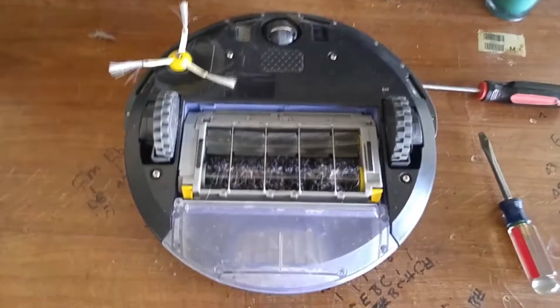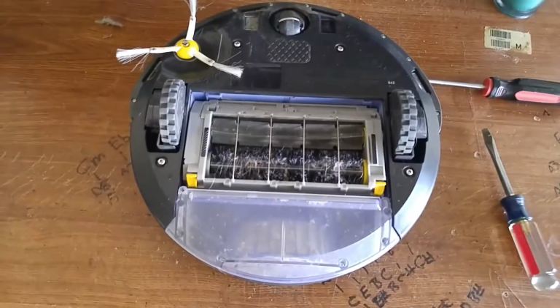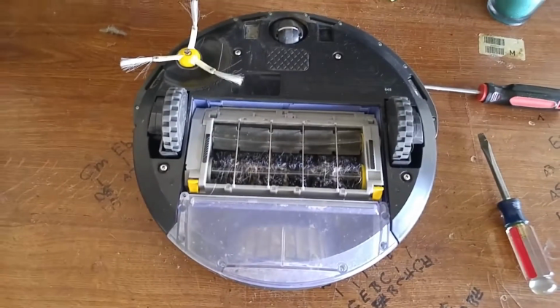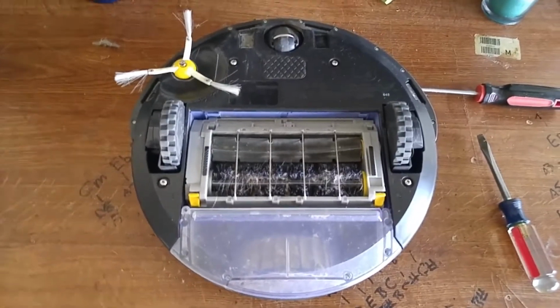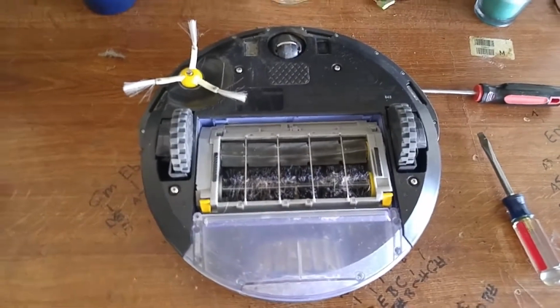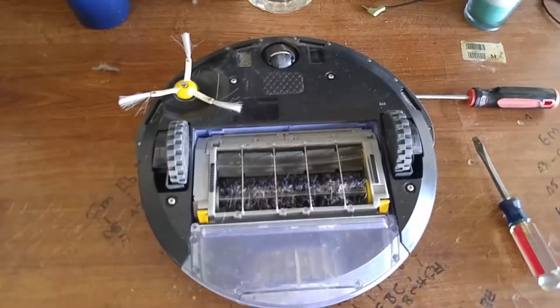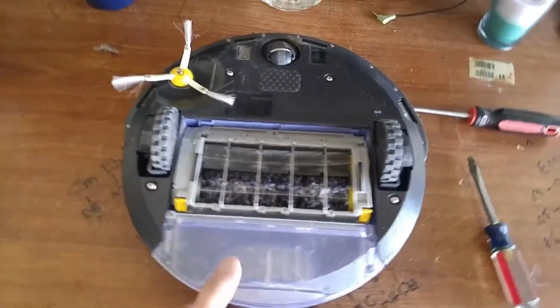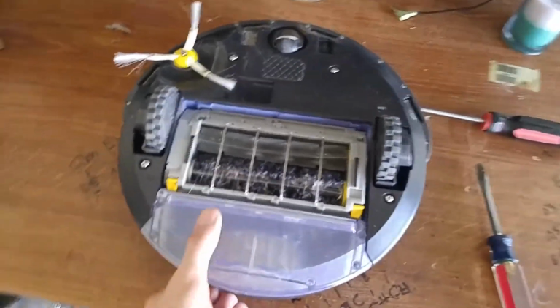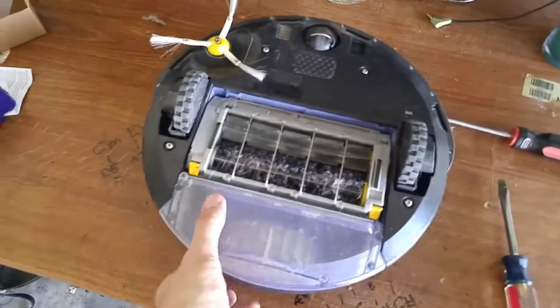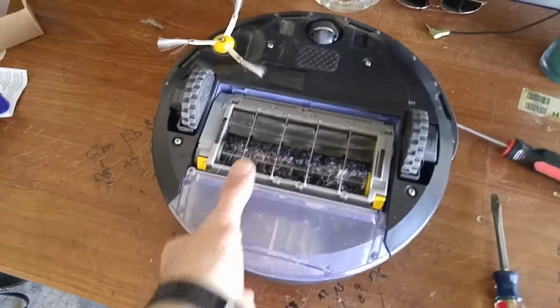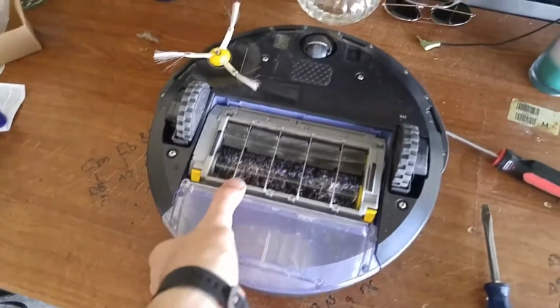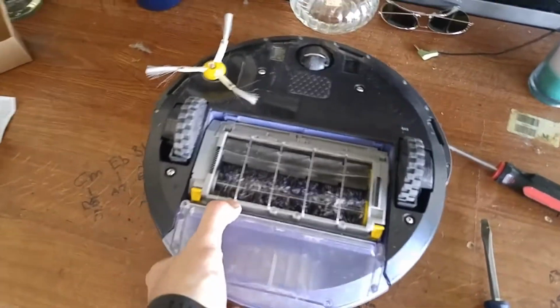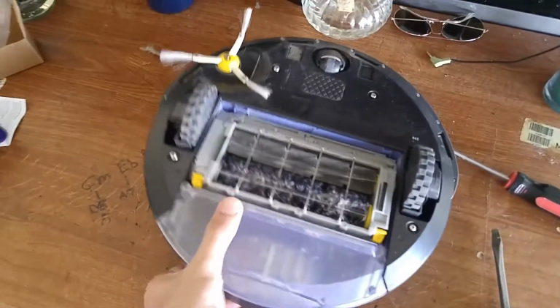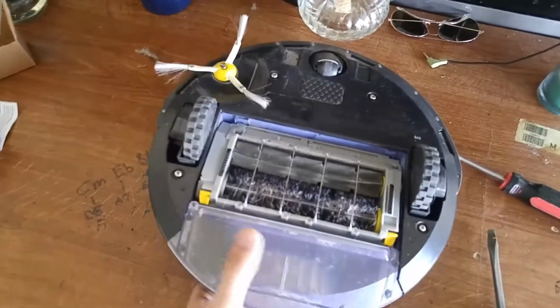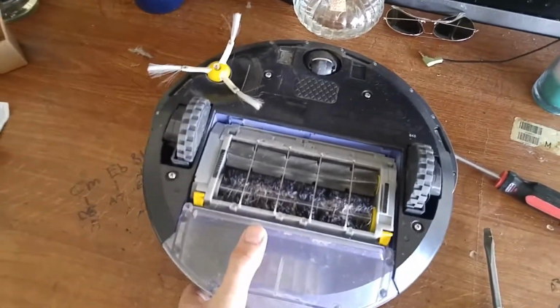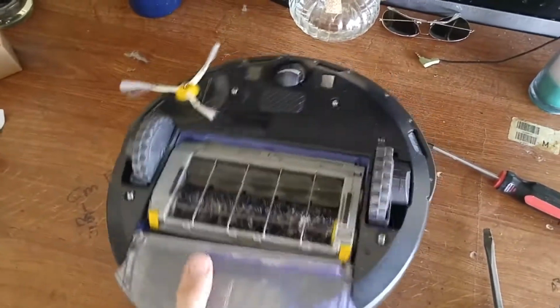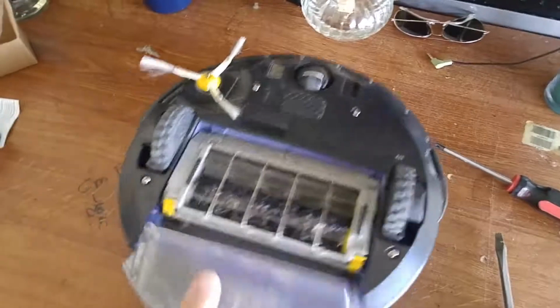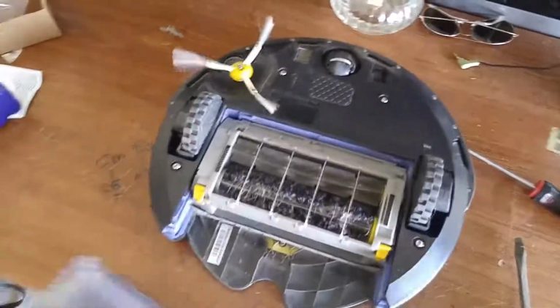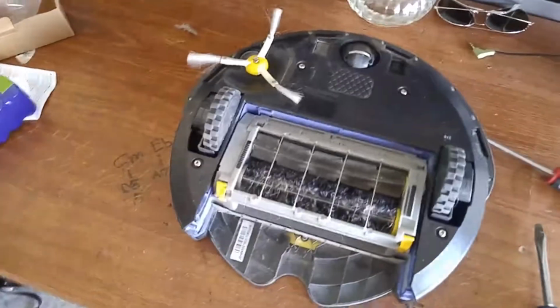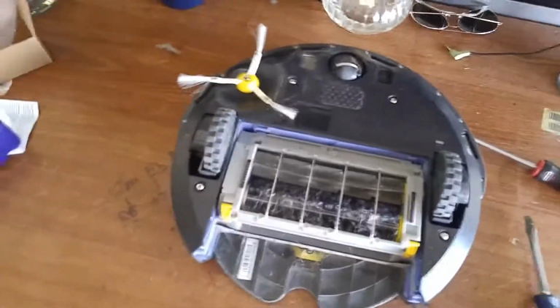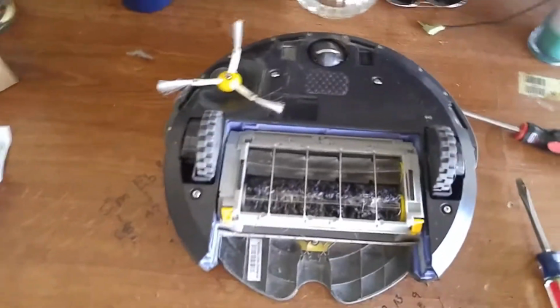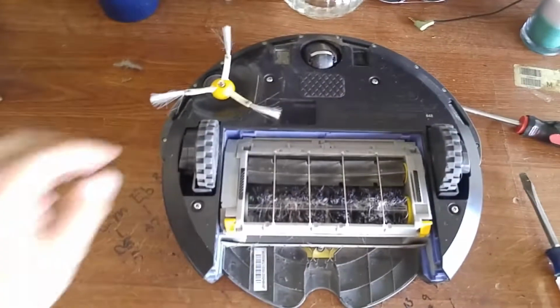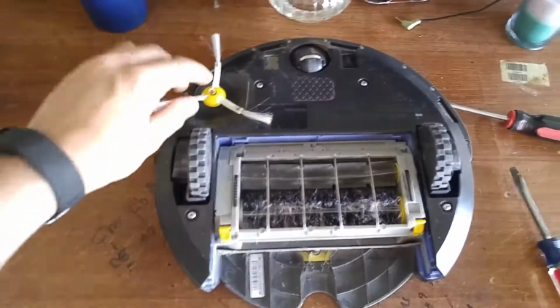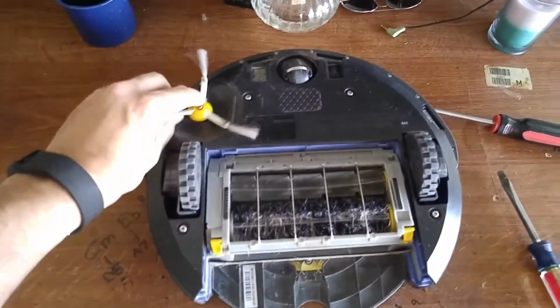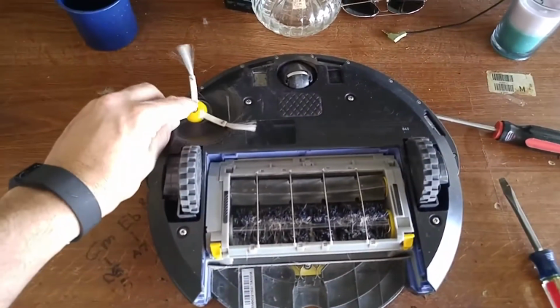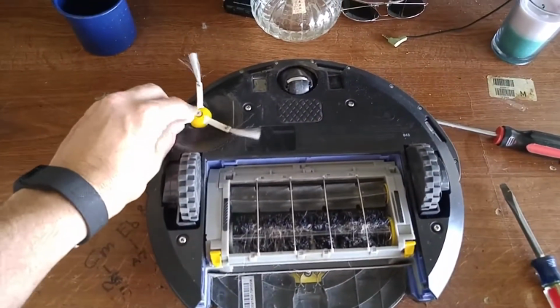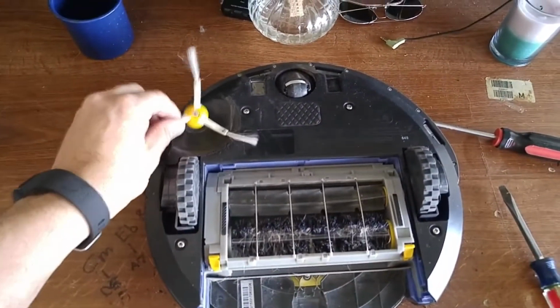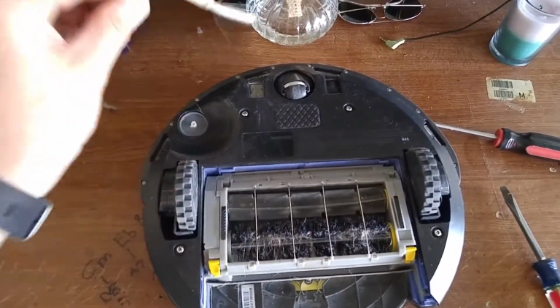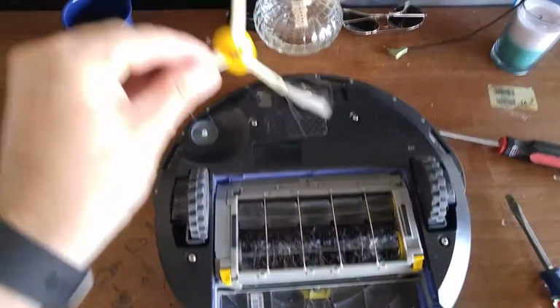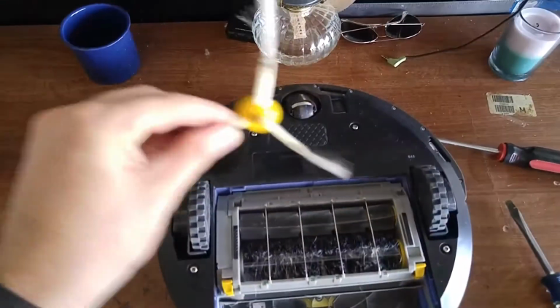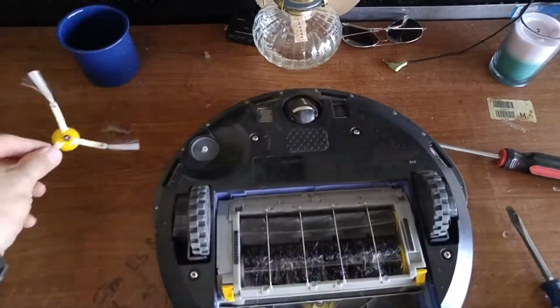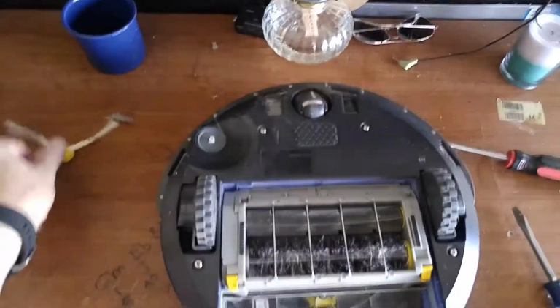How to replace the battery on your Roomba 650. First, take out your dust bin. Take a number two screwdriver, loosen that screw, take your brush off.